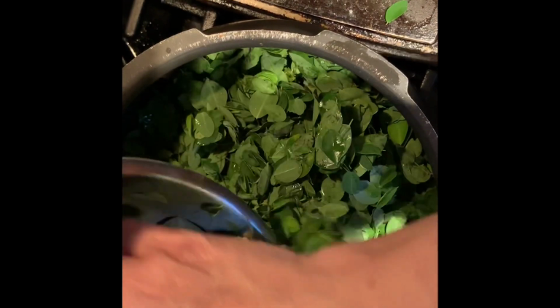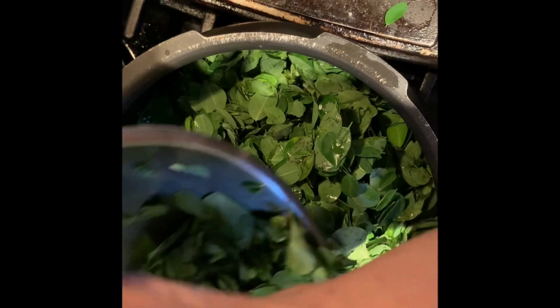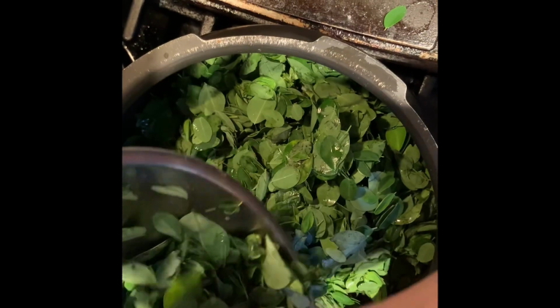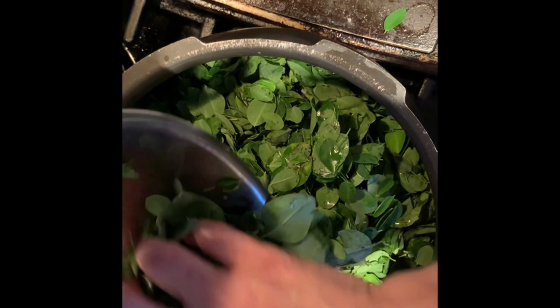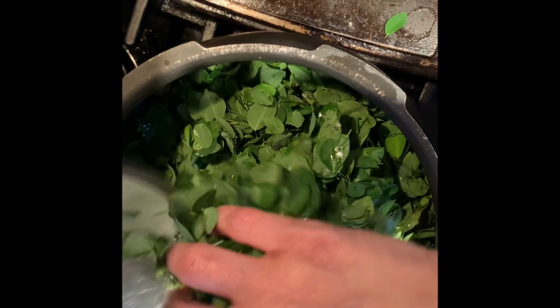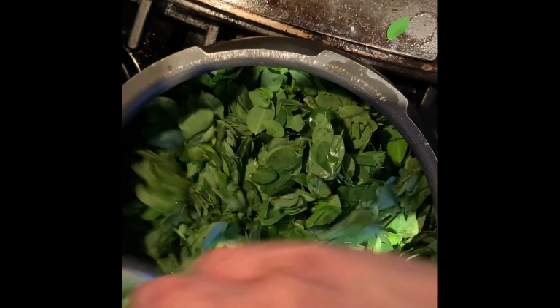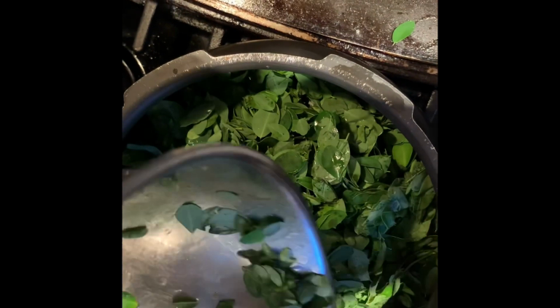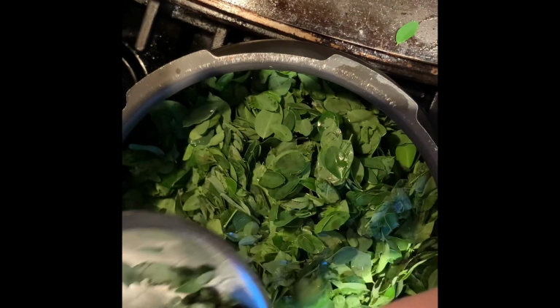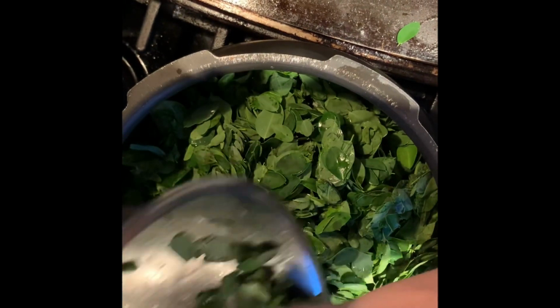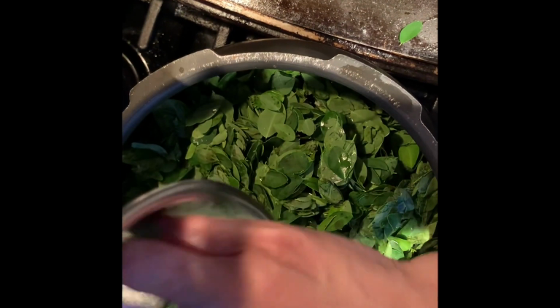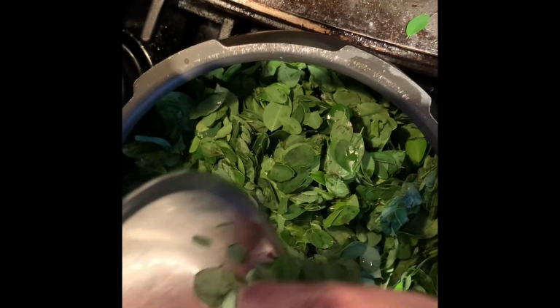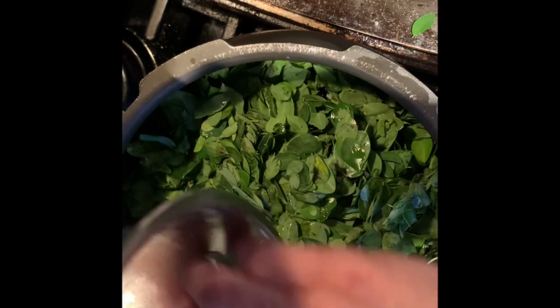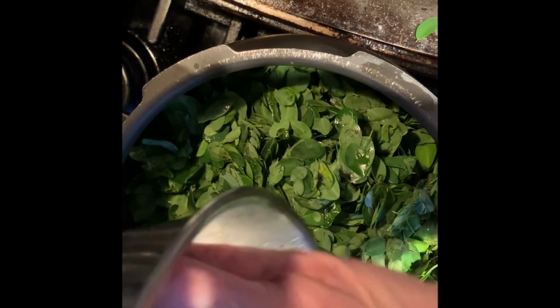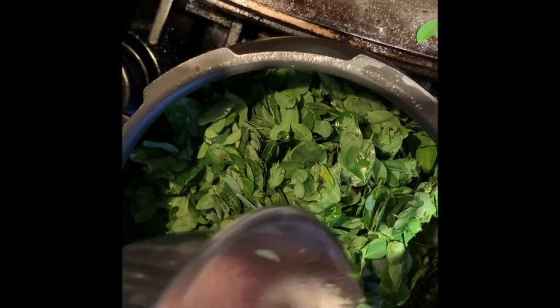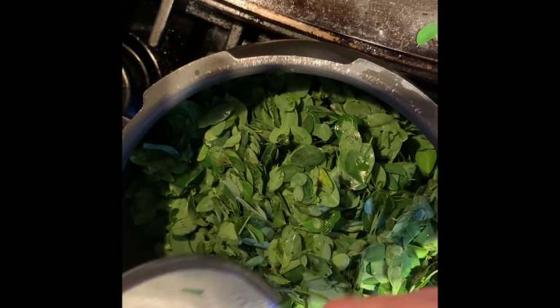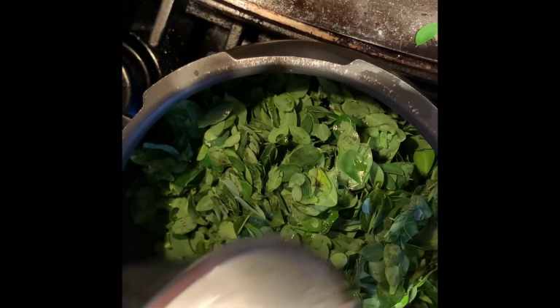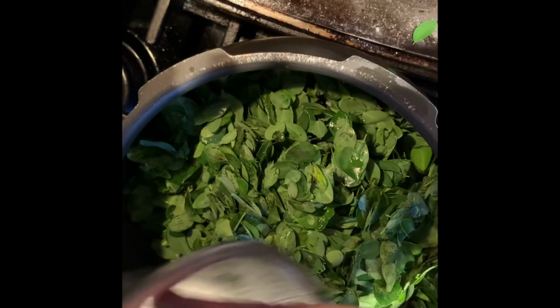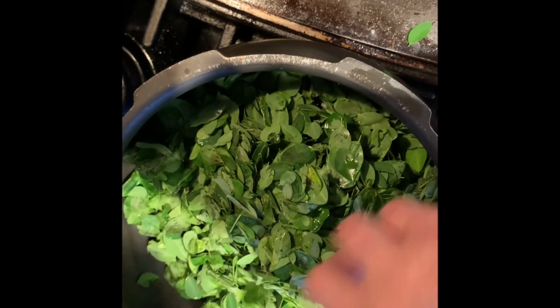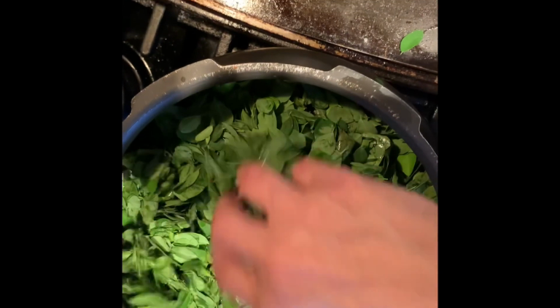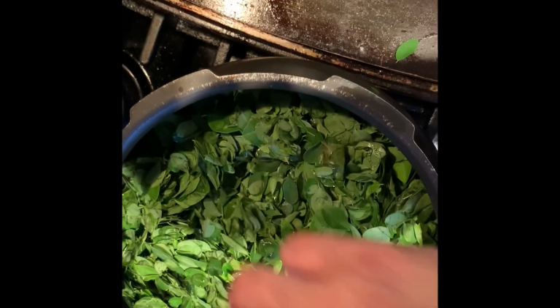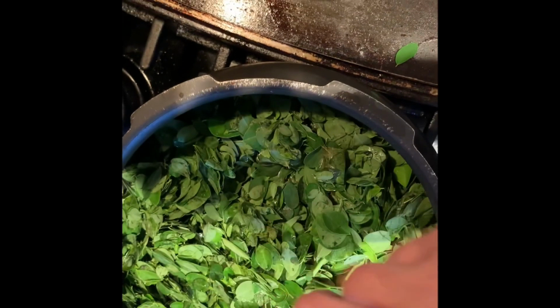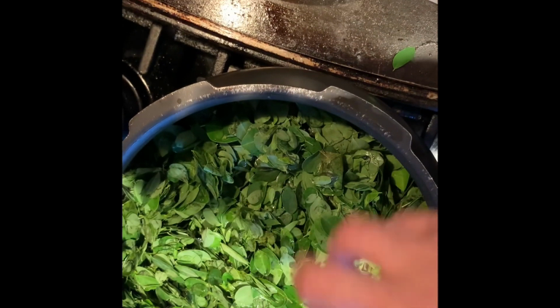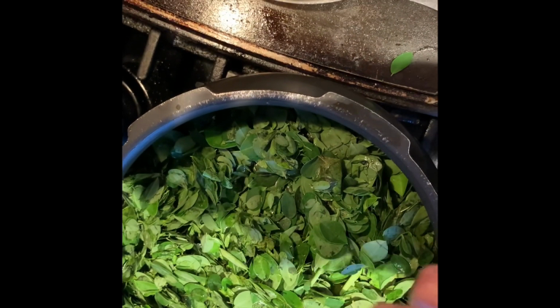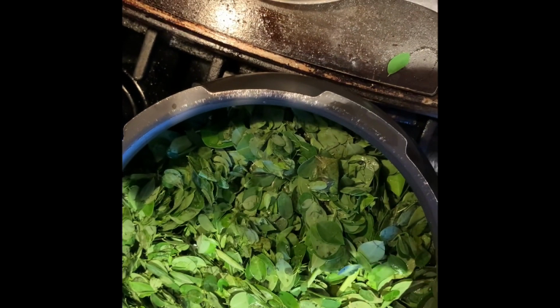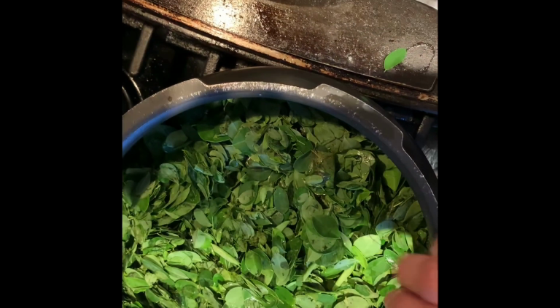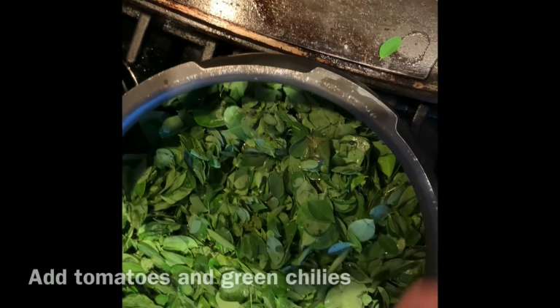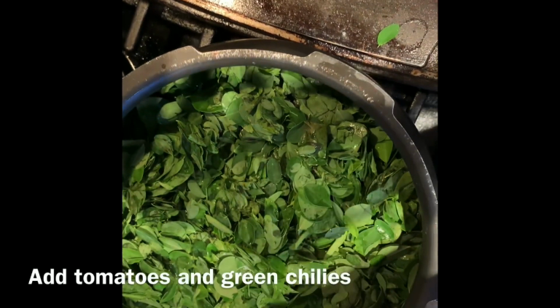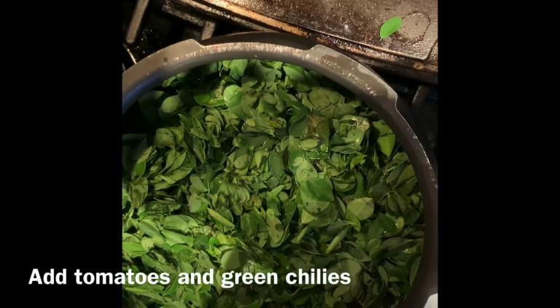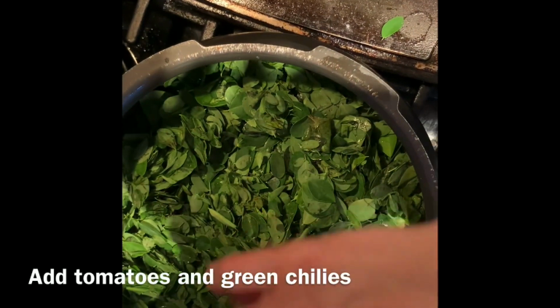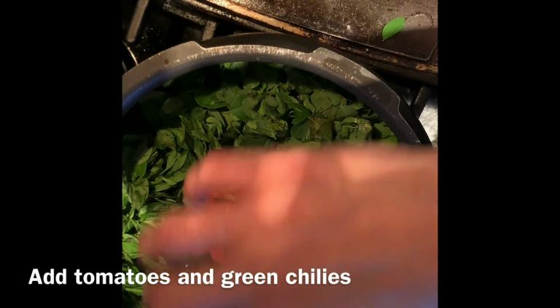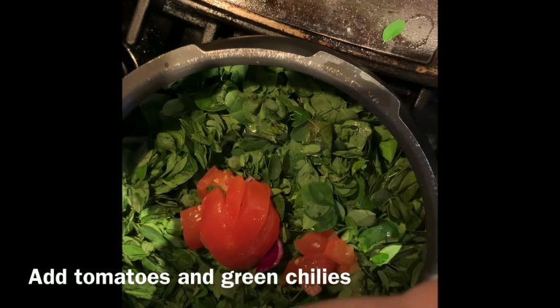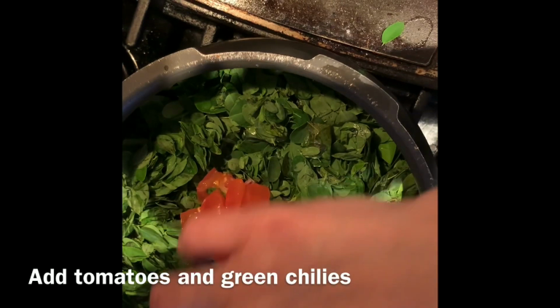Let's do this. Let's start with the meat.